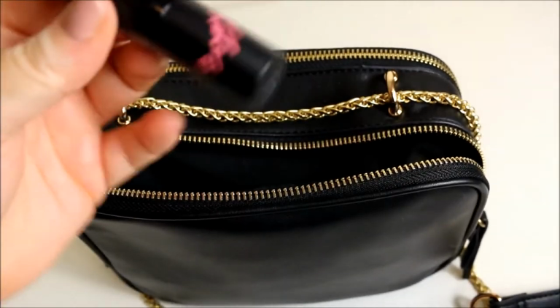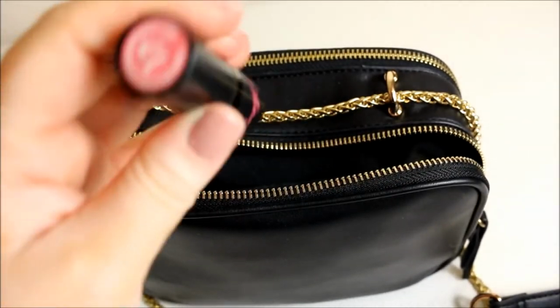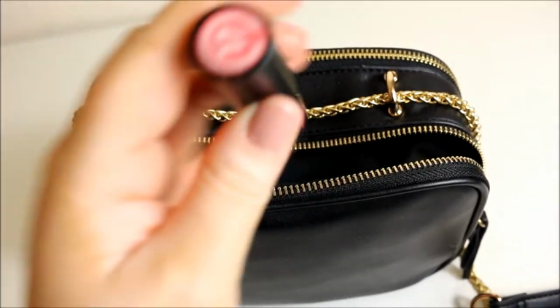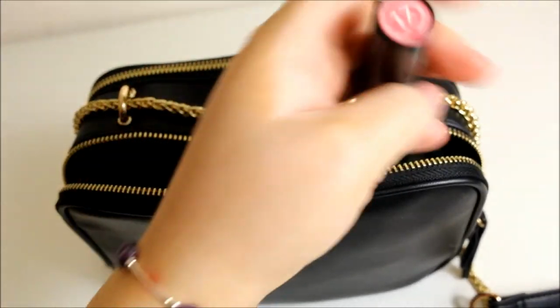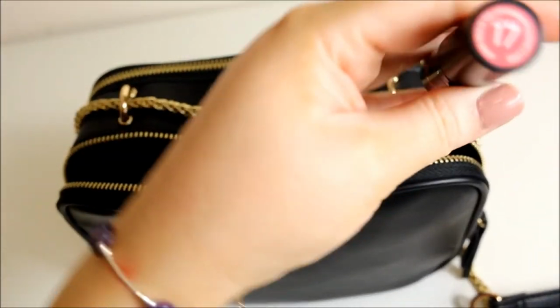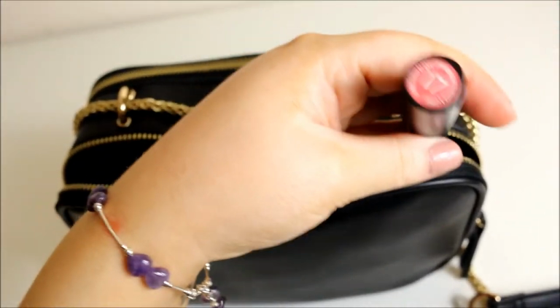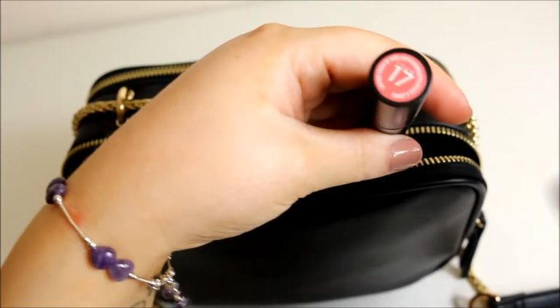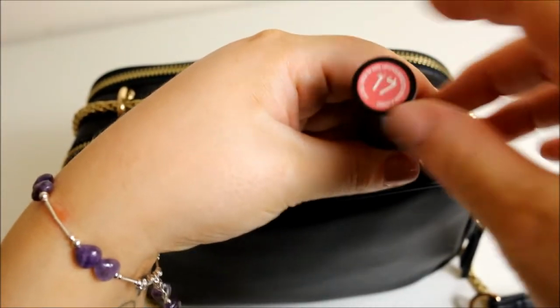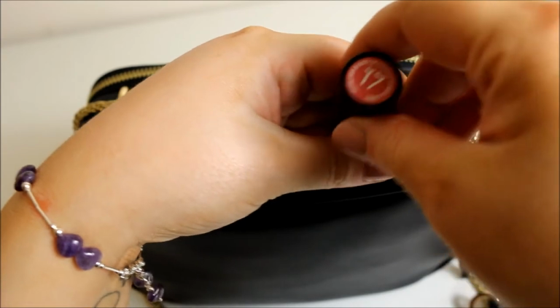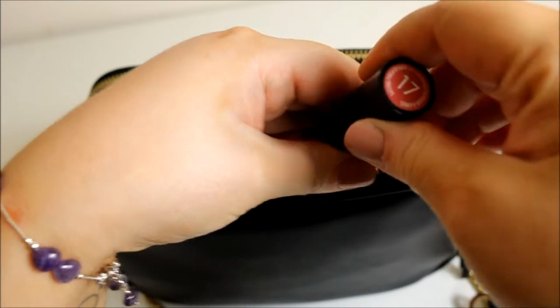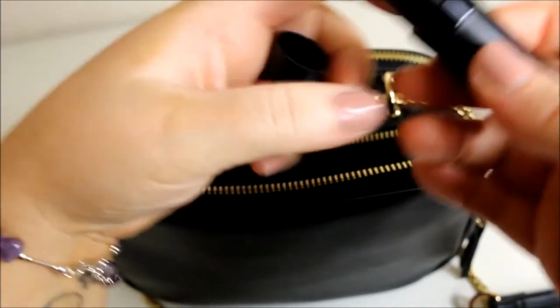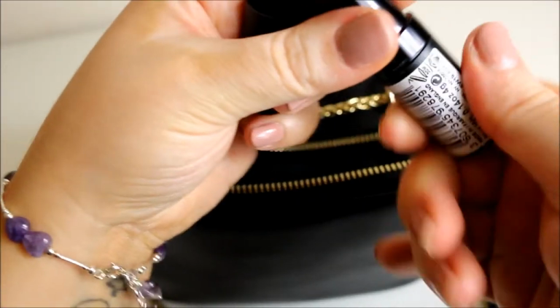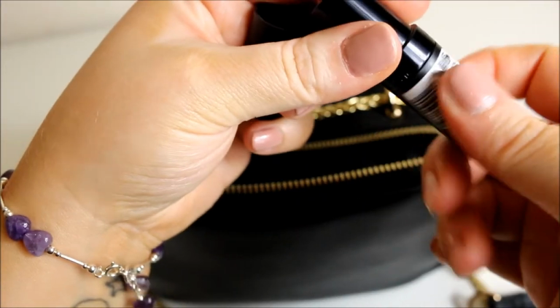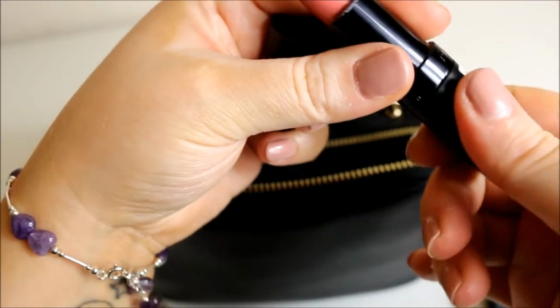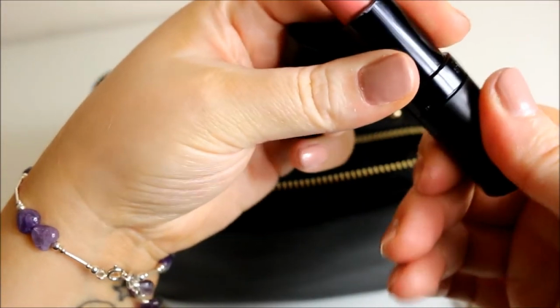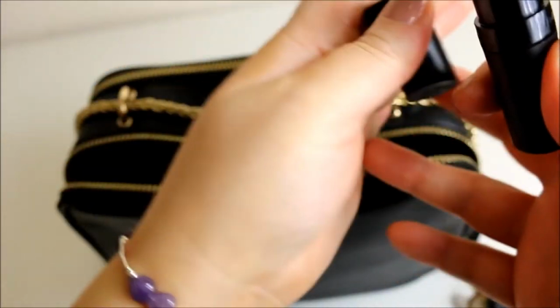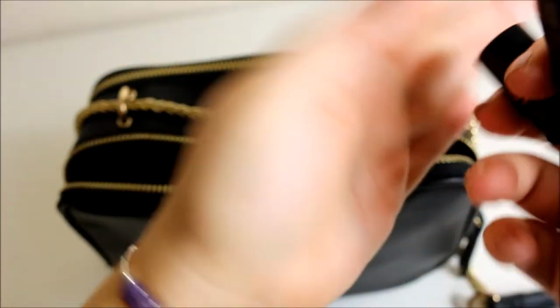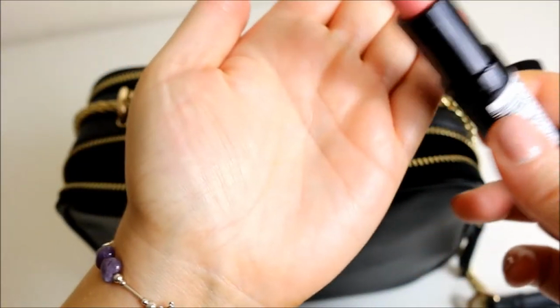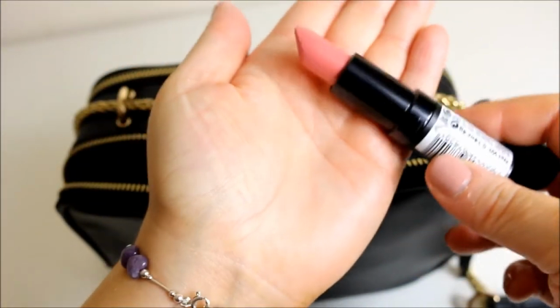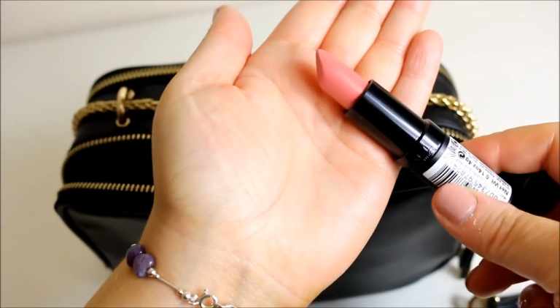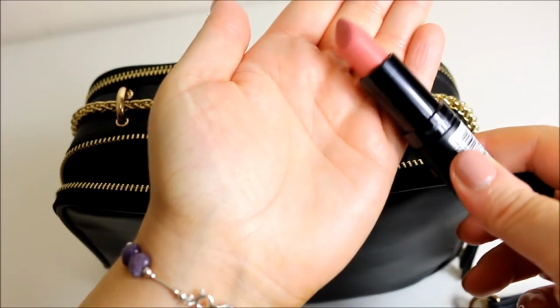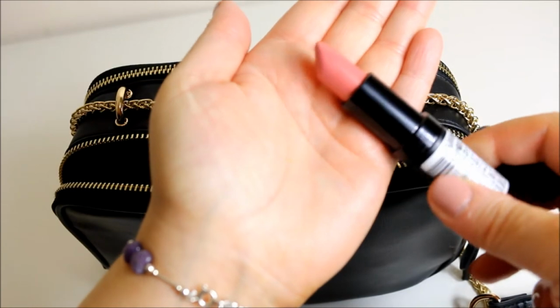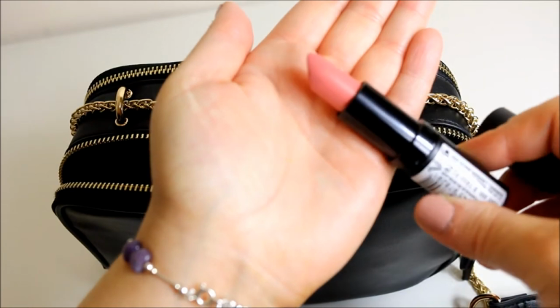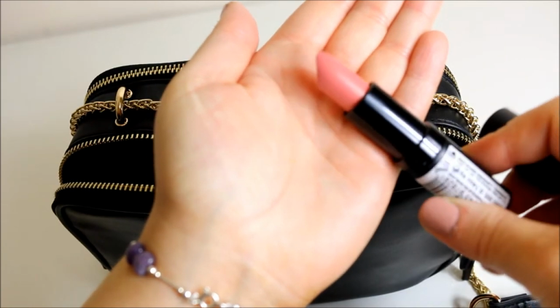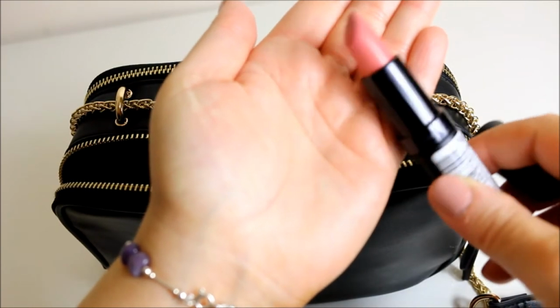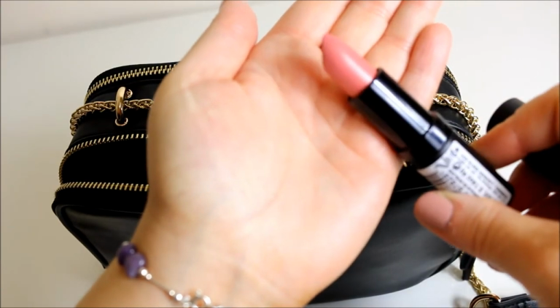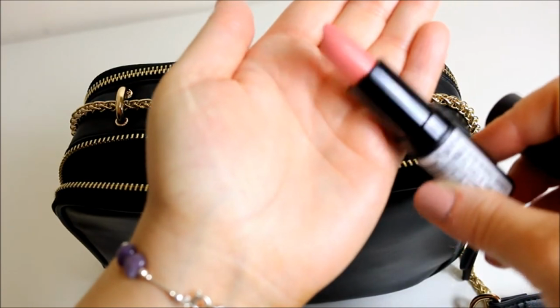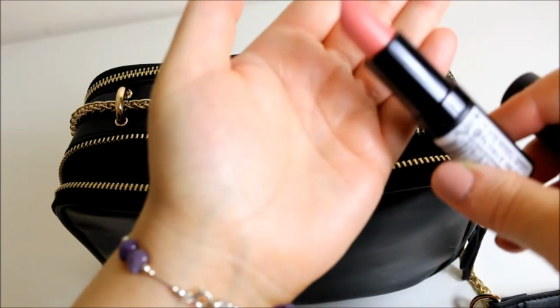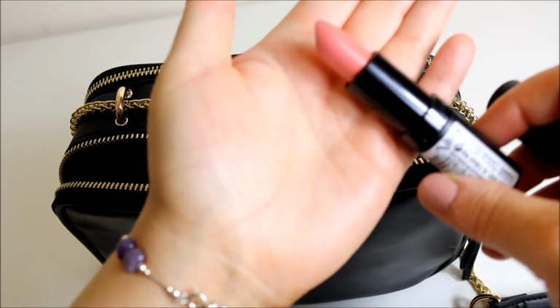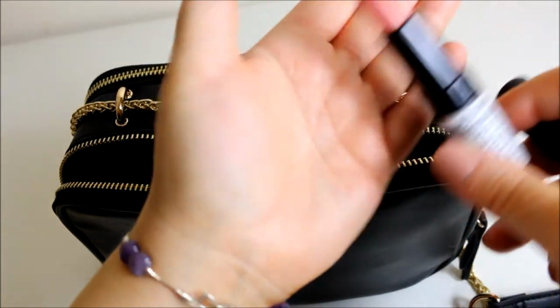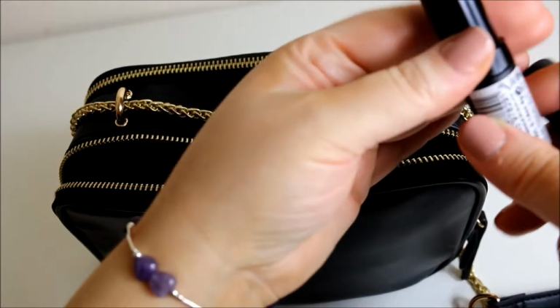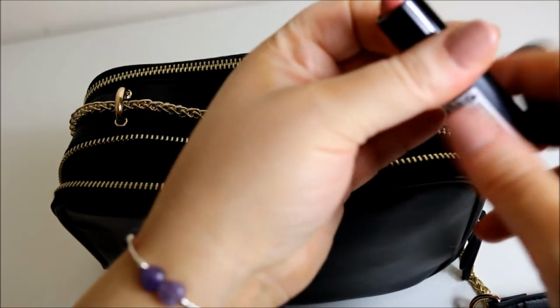The next item is a Kate Moss lipstick in shade 17. This is the perfect pink as far as I'm concerned and I love it — I actually have two of them in this shade.